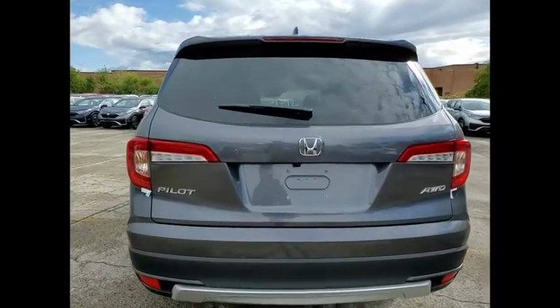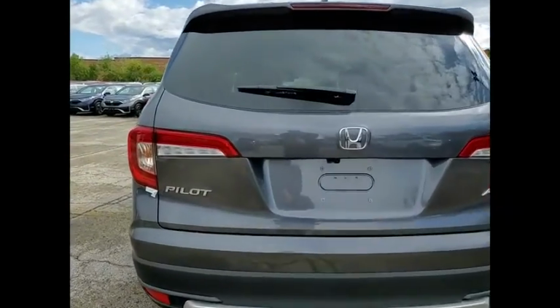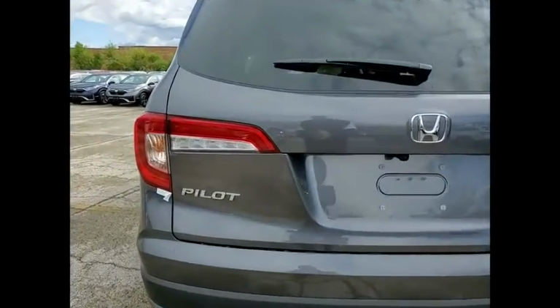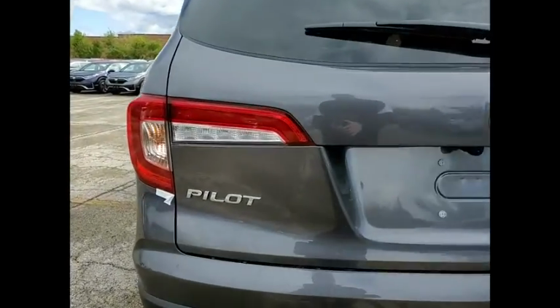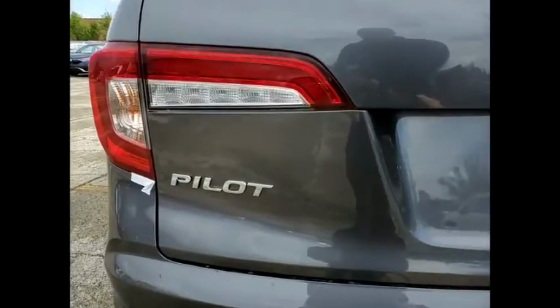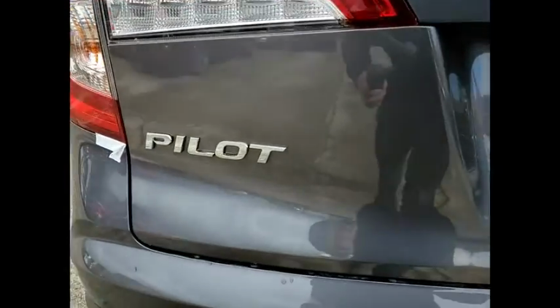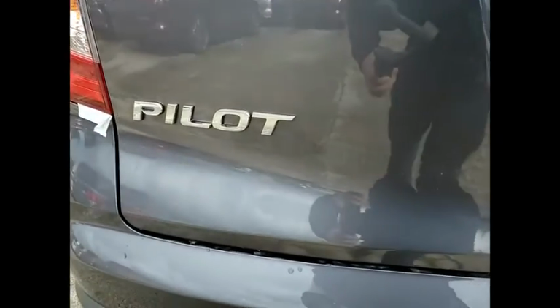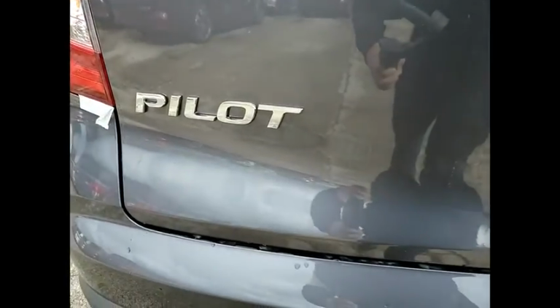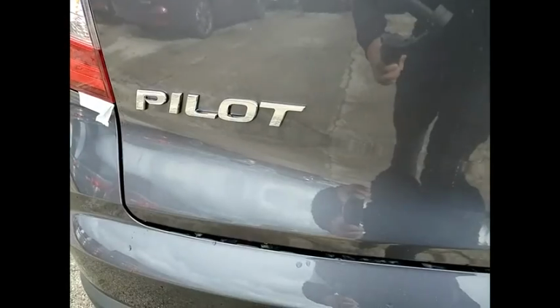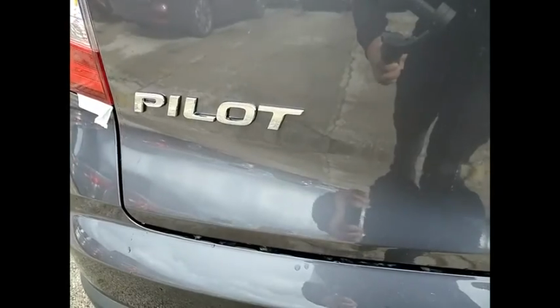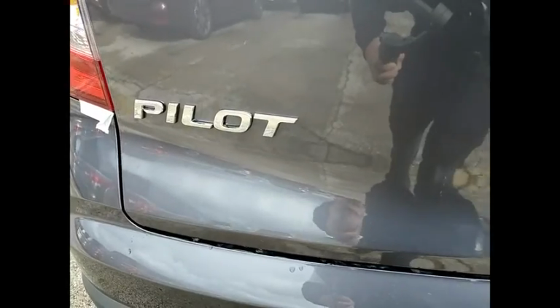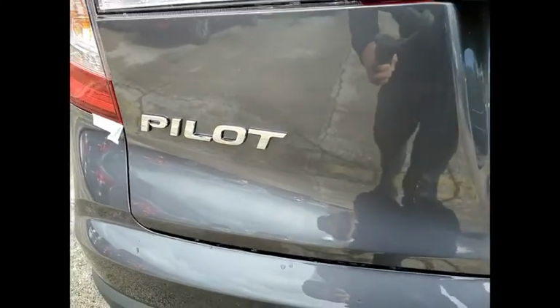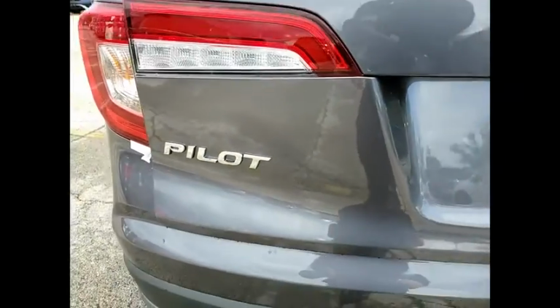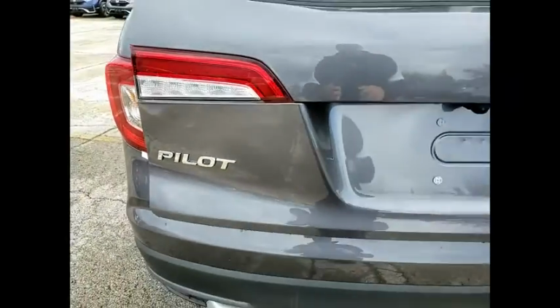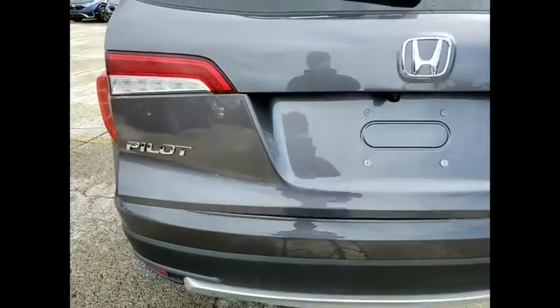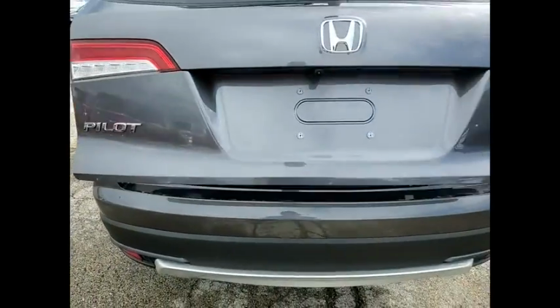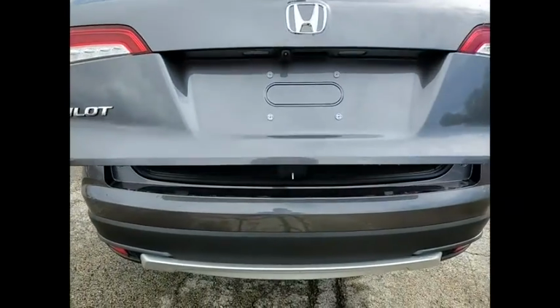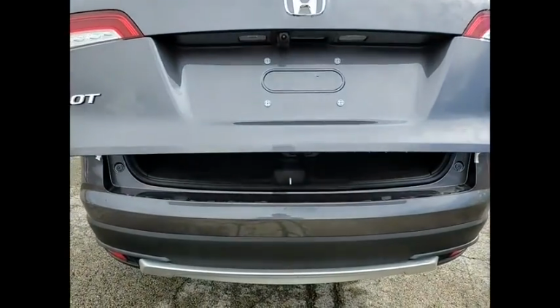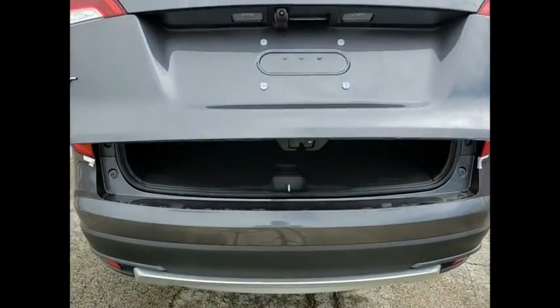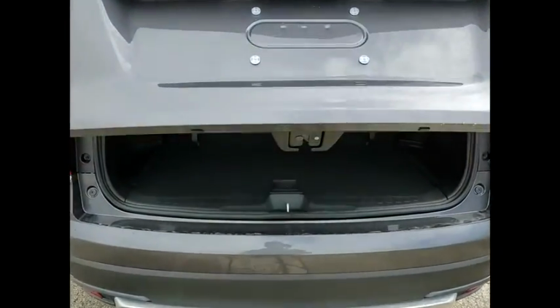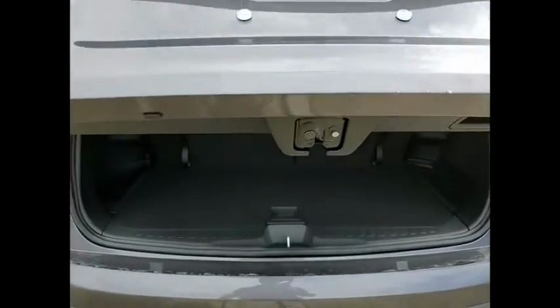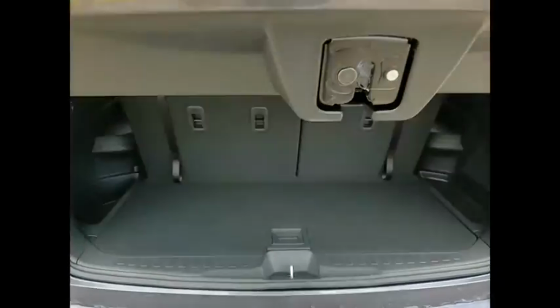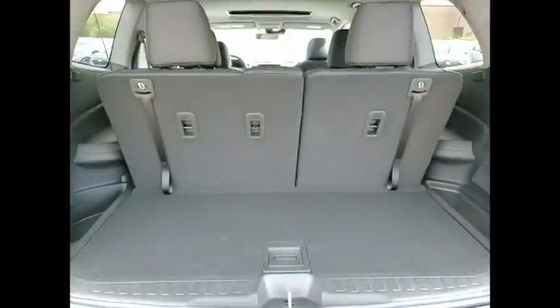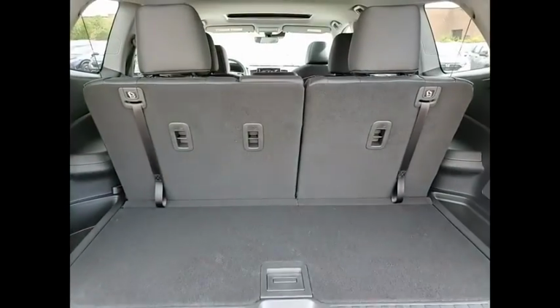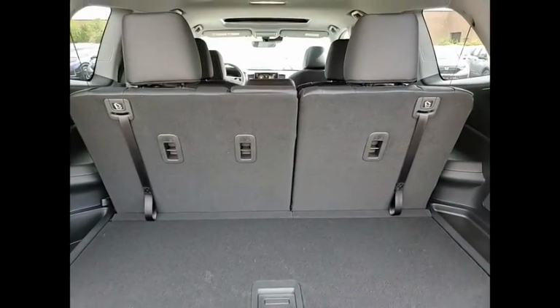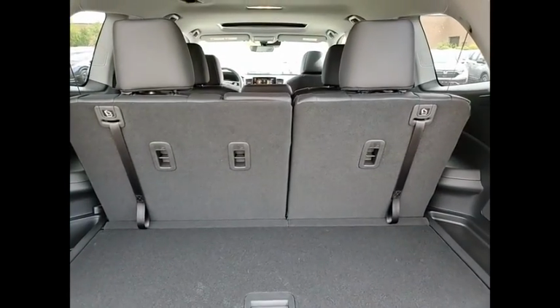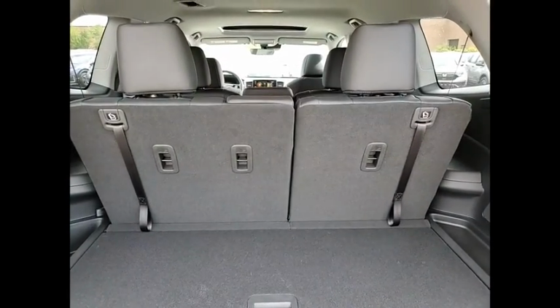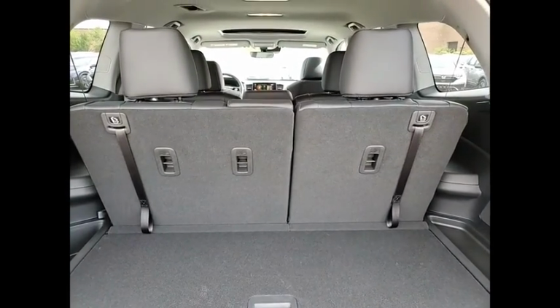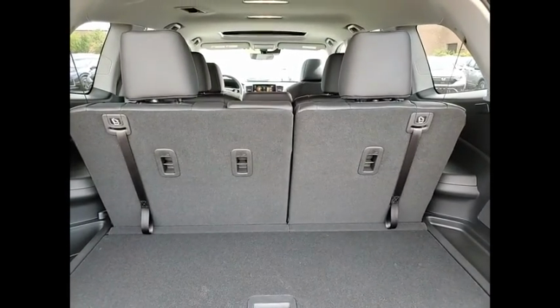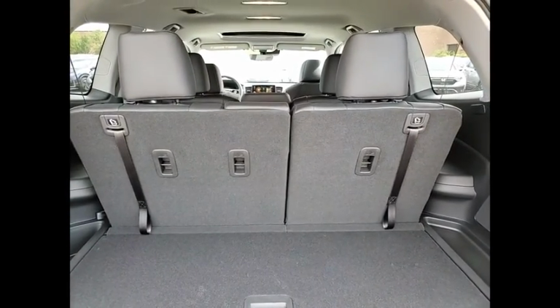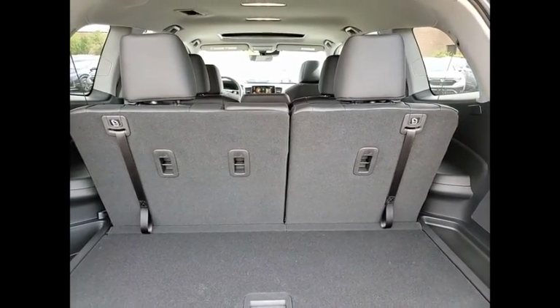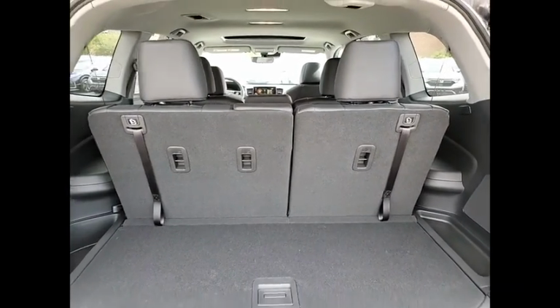Power liftgate. Brake assist. Traction control. Remote keyless entry. Fog lights. Speed control. Four-wheel disc brakes. Power moonroof. Rear window defroster.